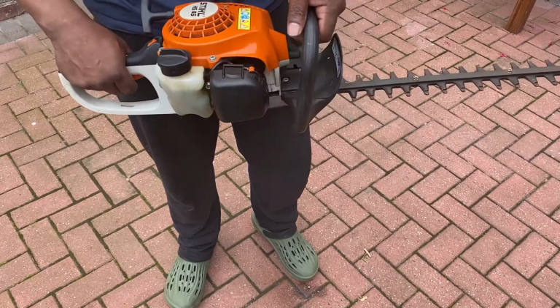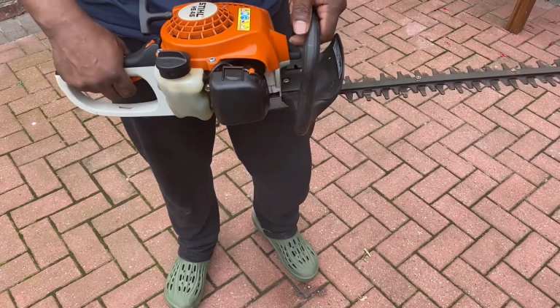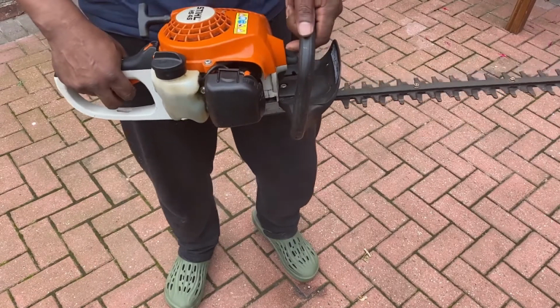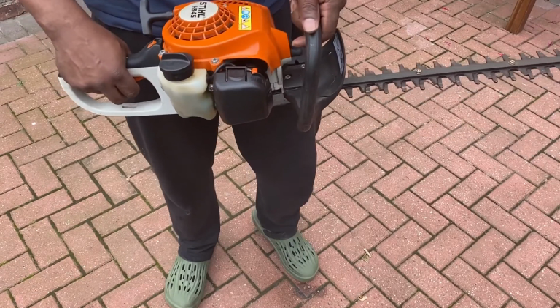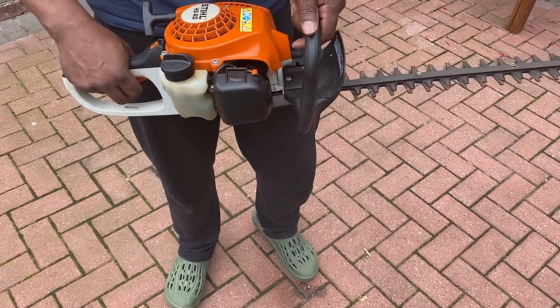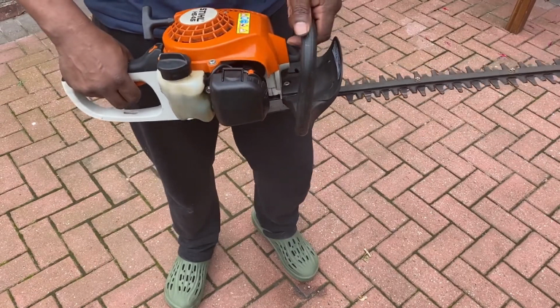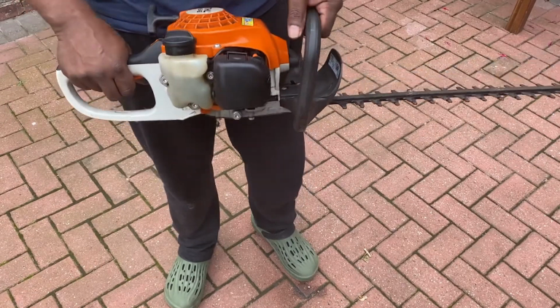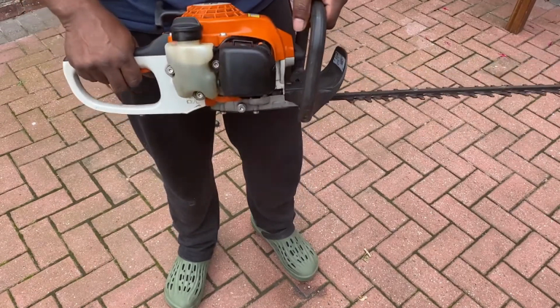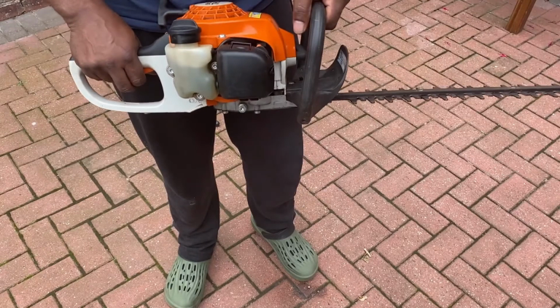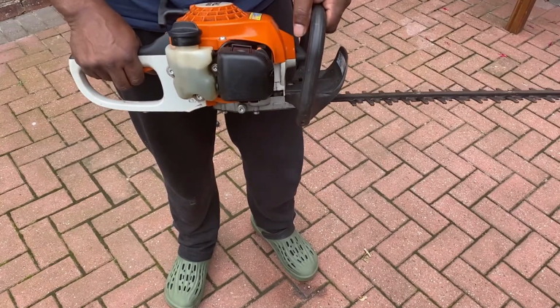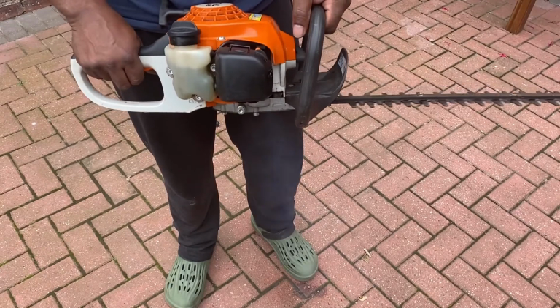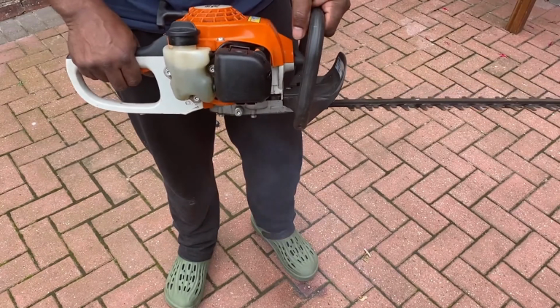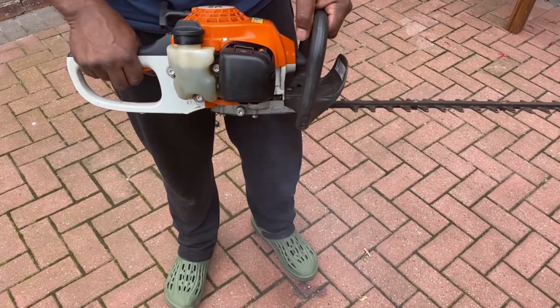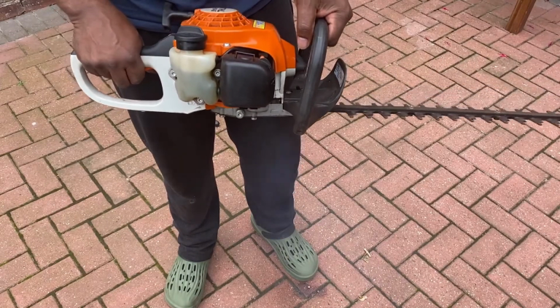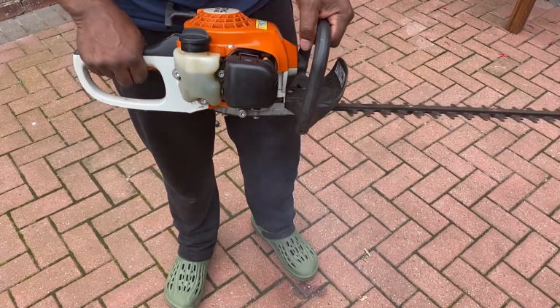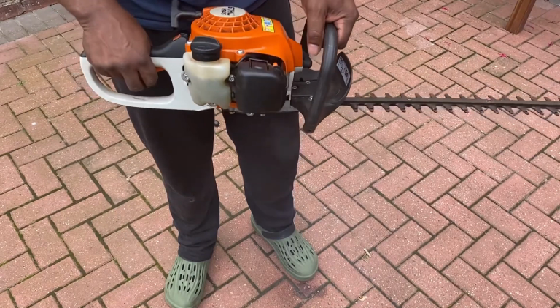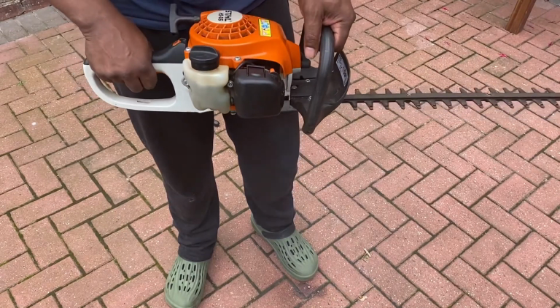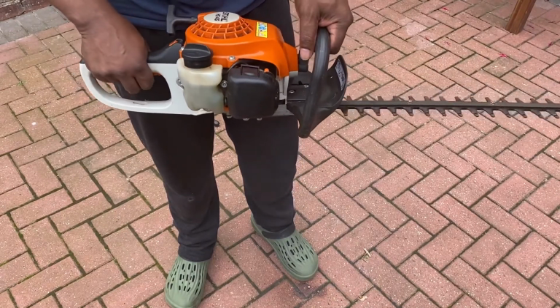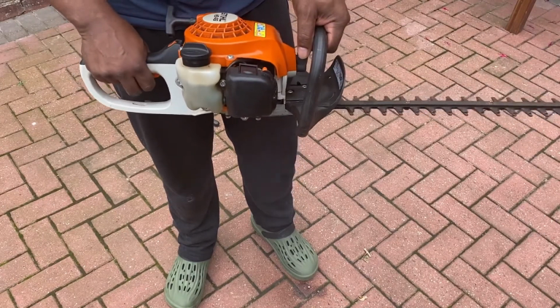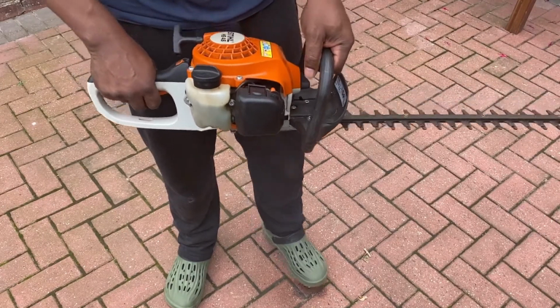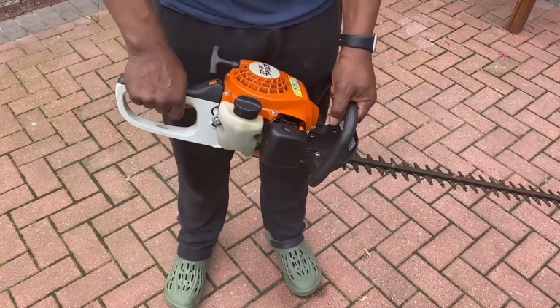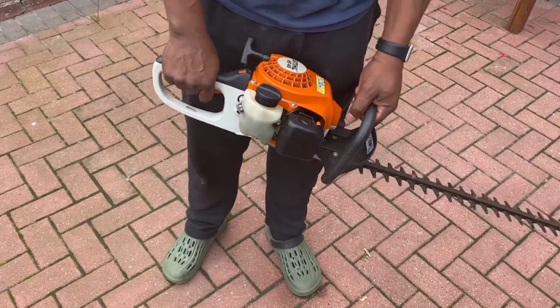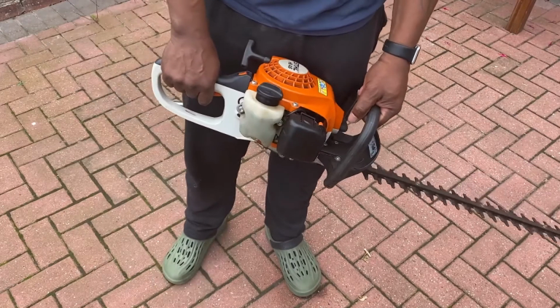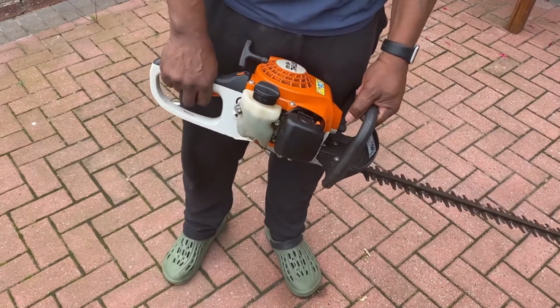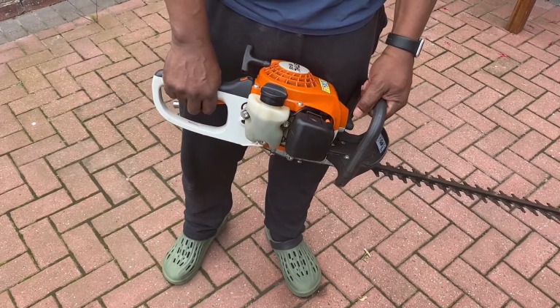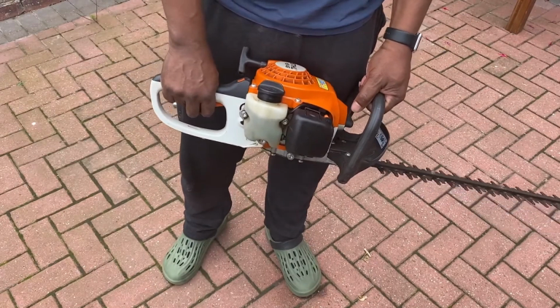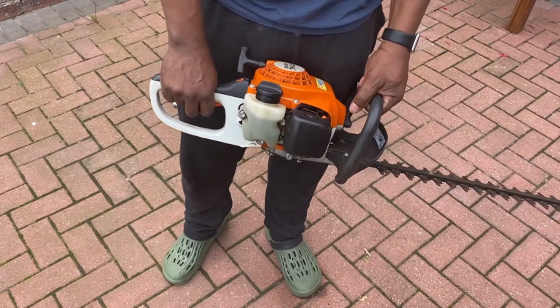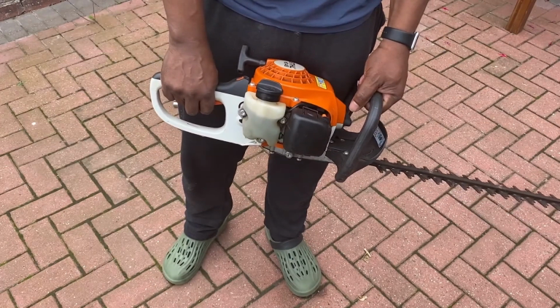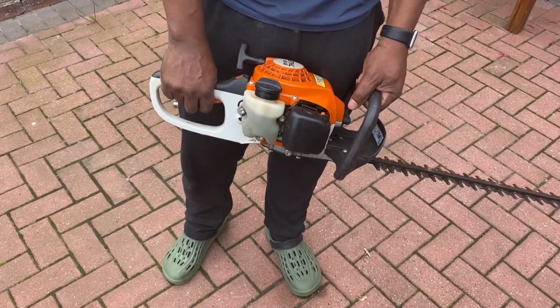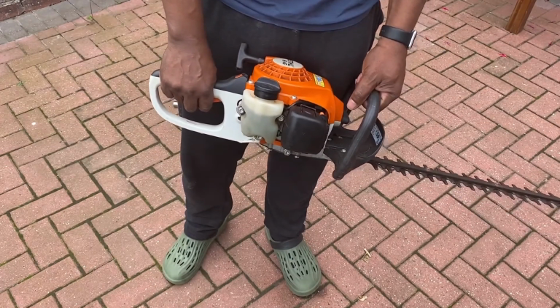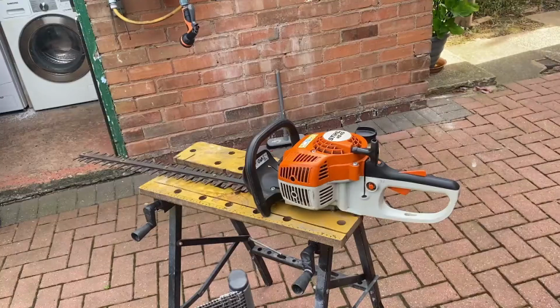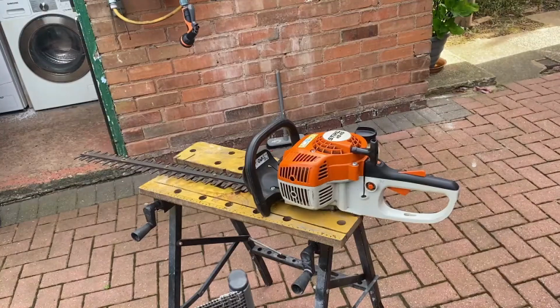As you can see here, when you press the trigger there is a little bit of smoke coming out. I just think it's too much oil mixed in with the fuel, but I'm going to have a look at it anyway.